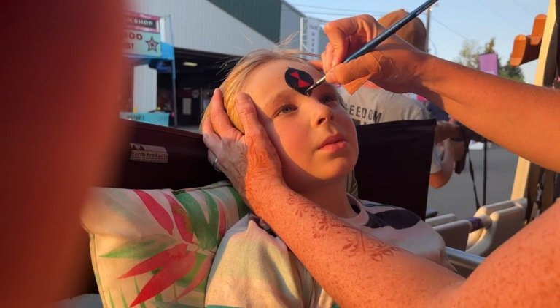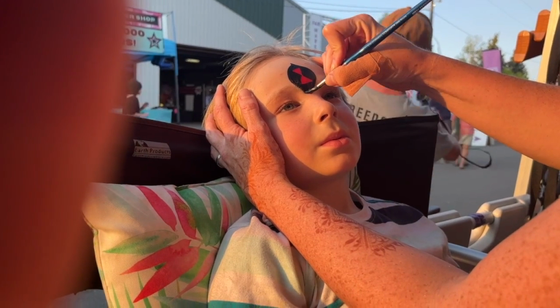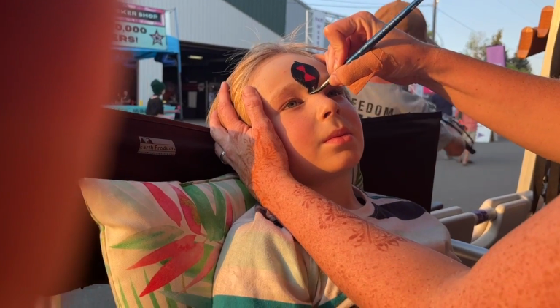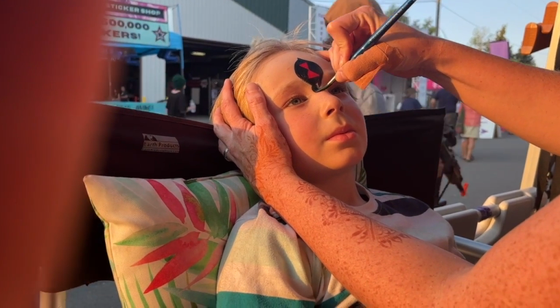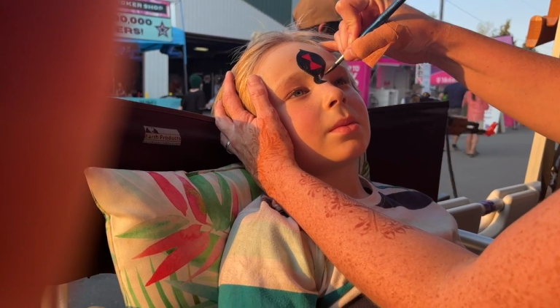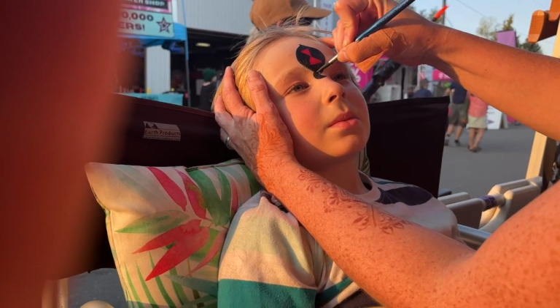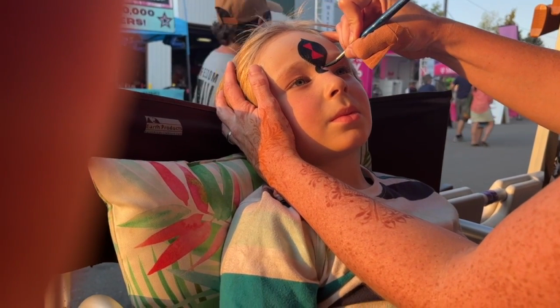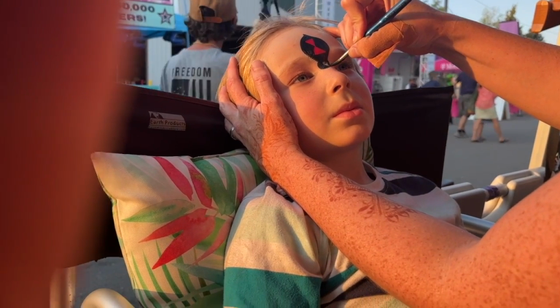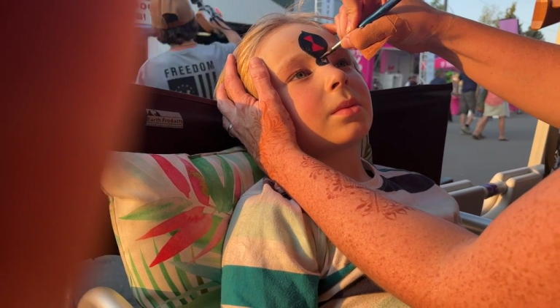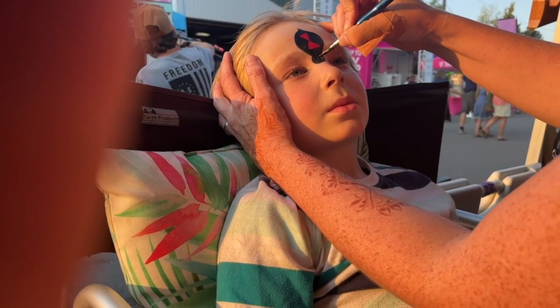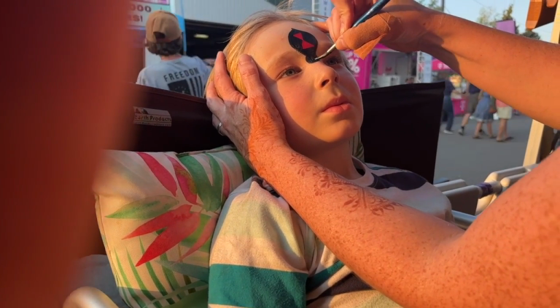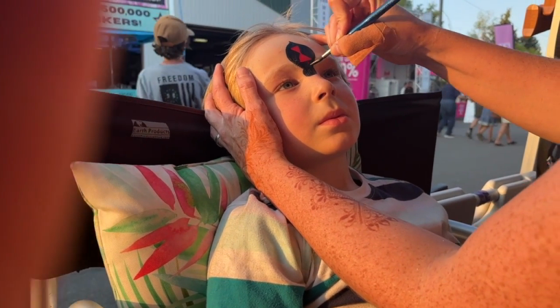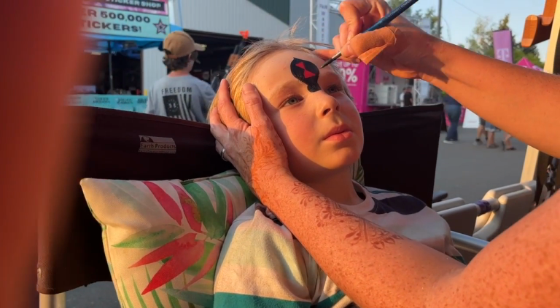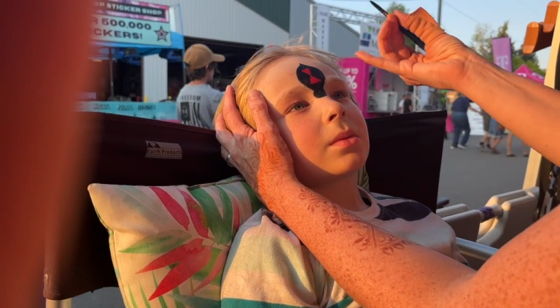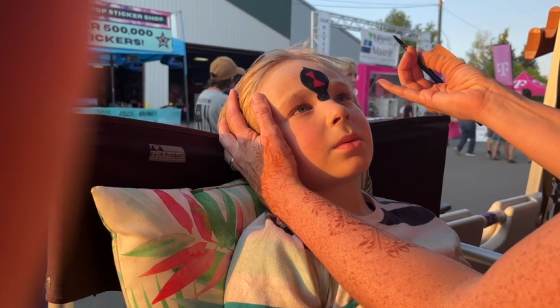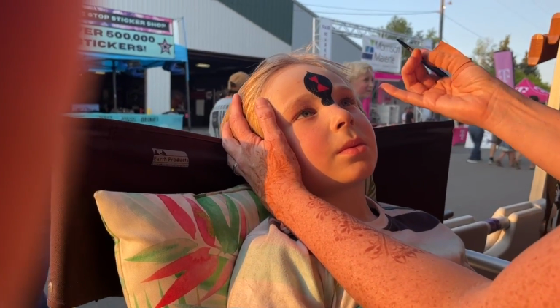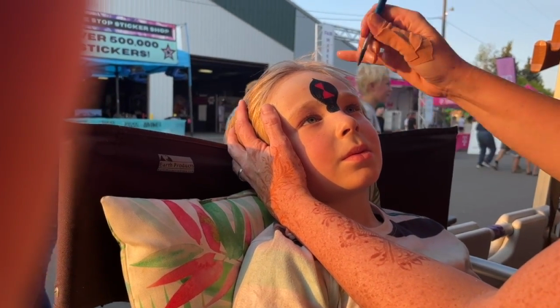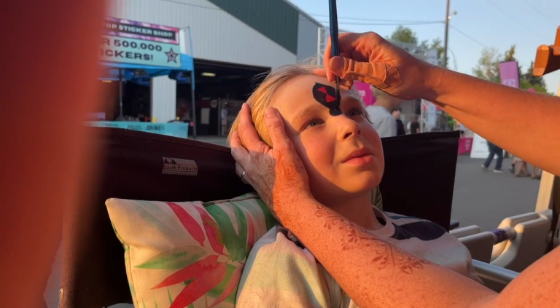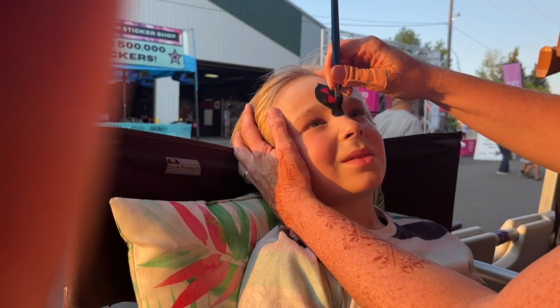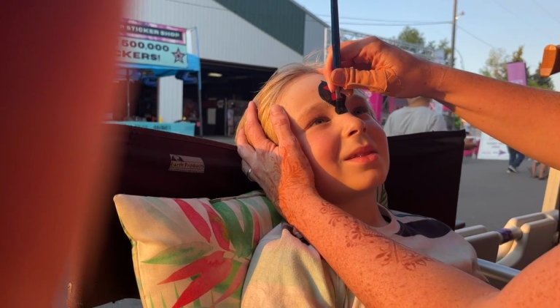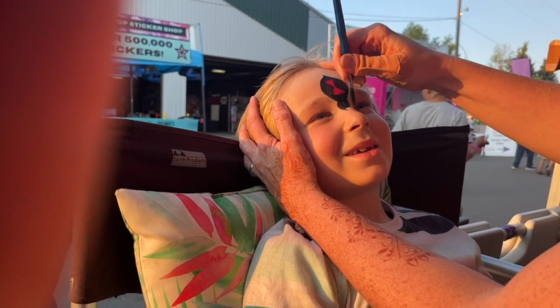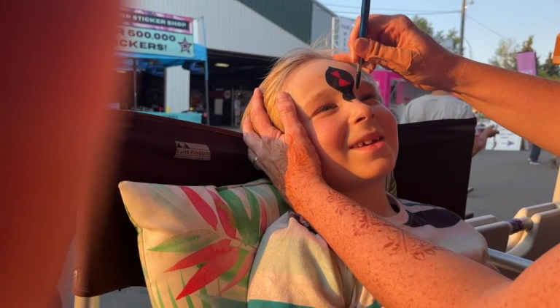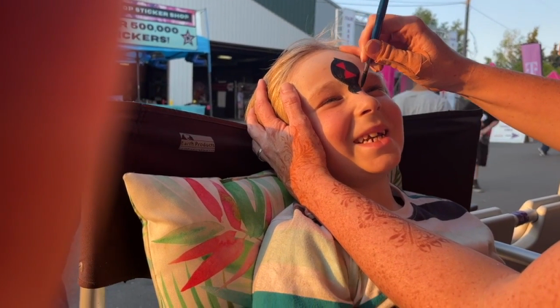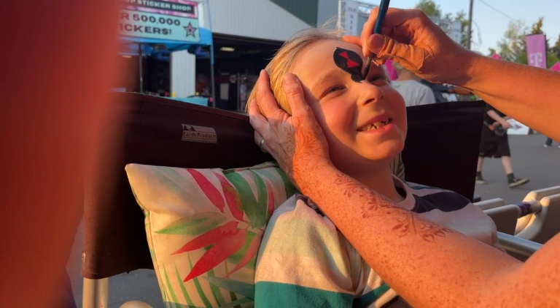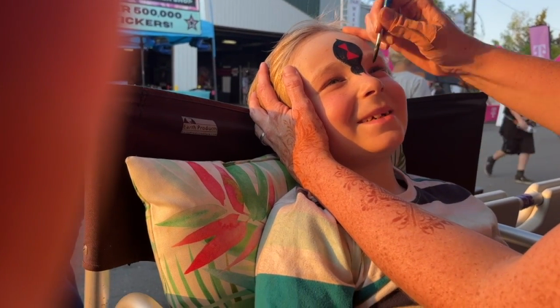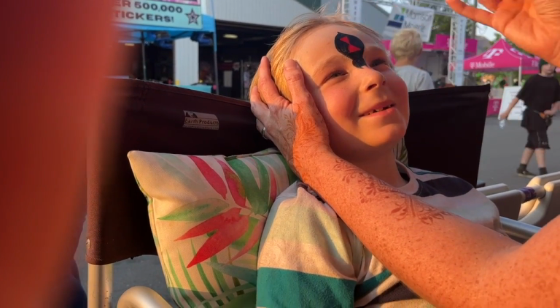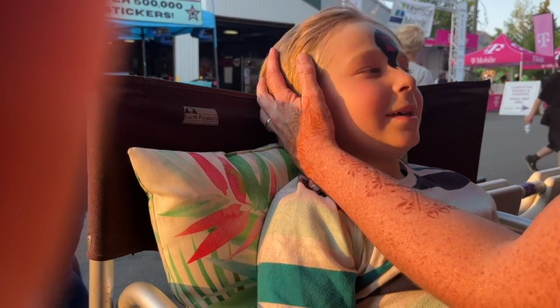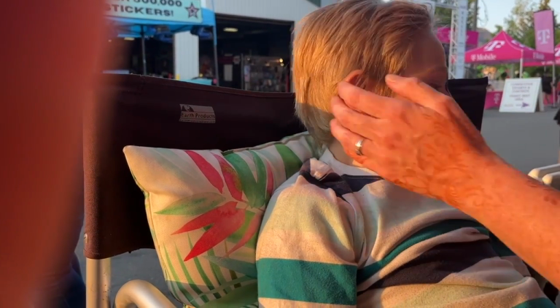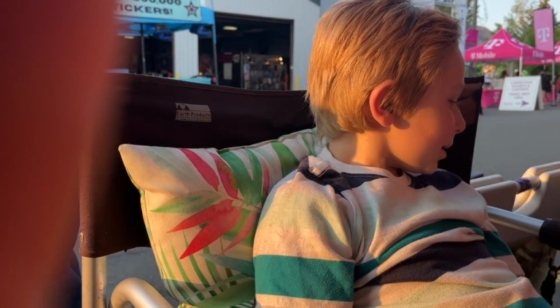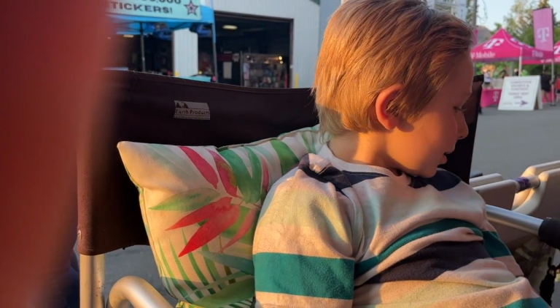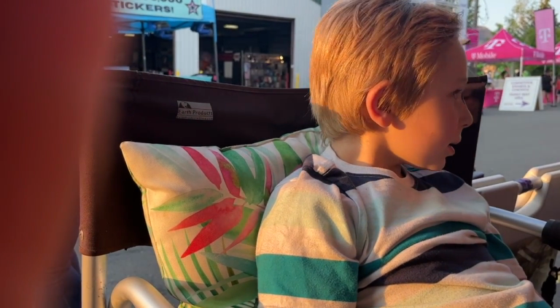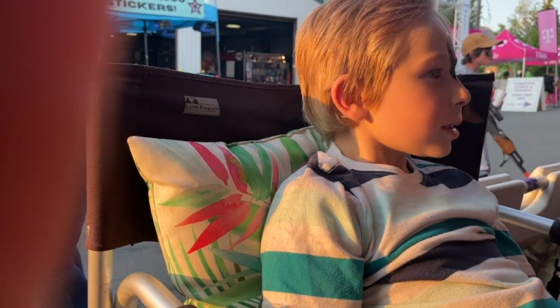Now we're going to put a little head right here. Now you have a spider with no legs on your face. And we flip down — so he's got two little teeth.